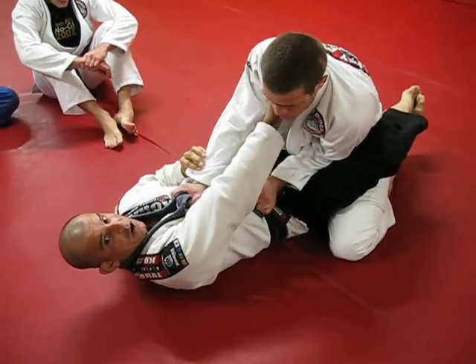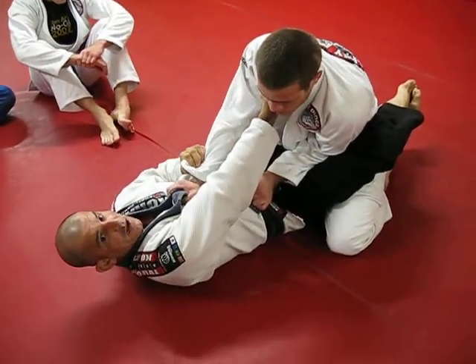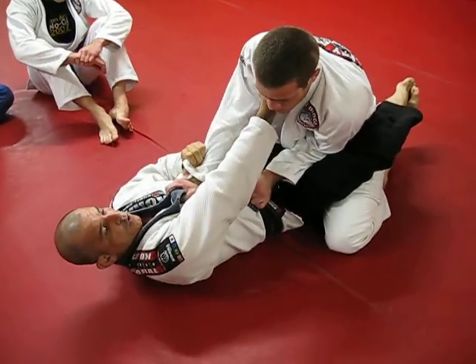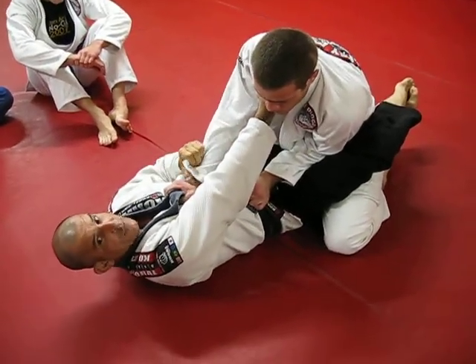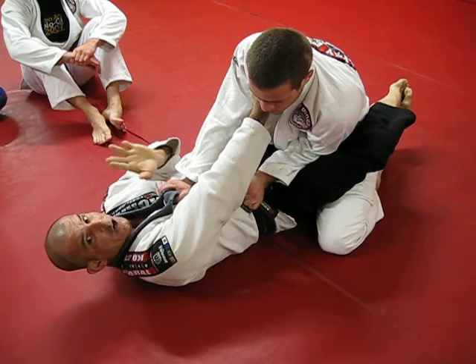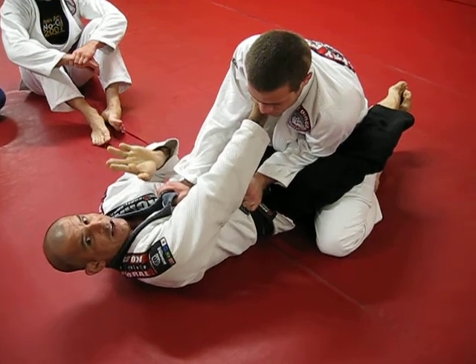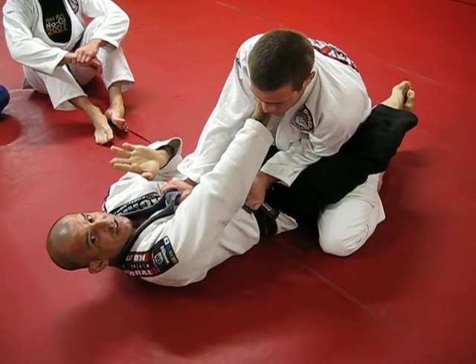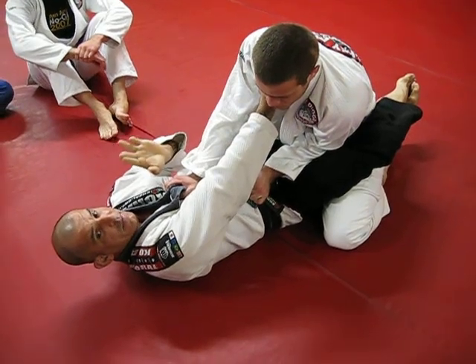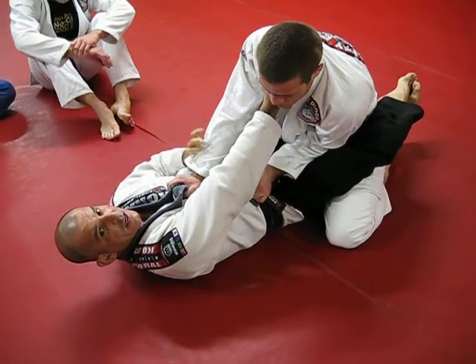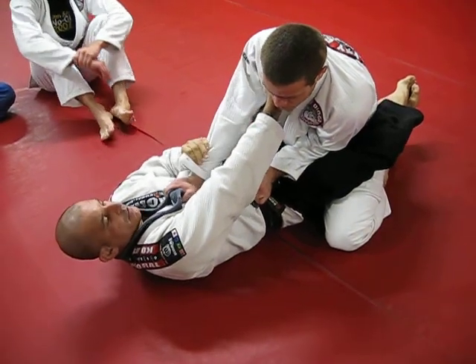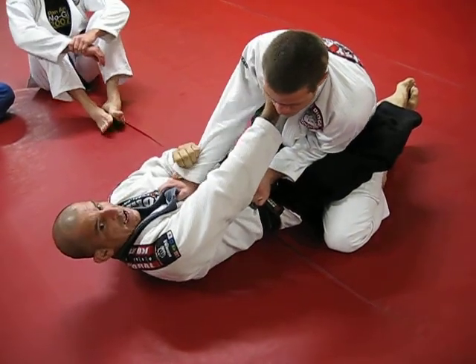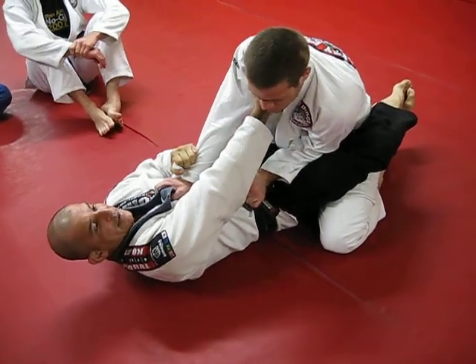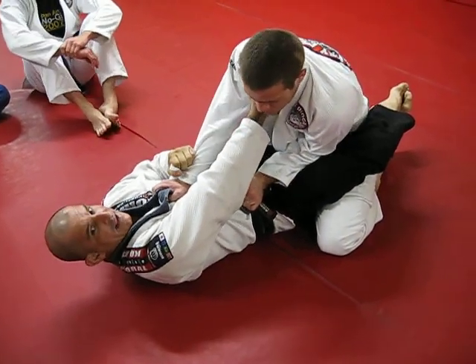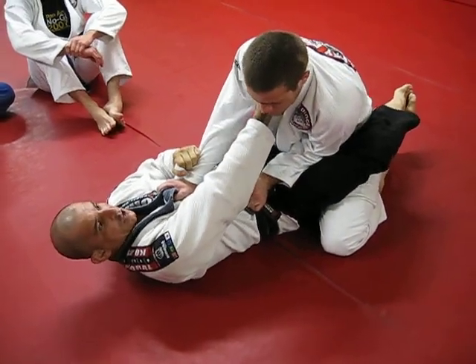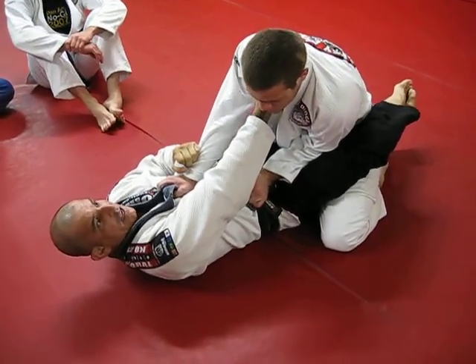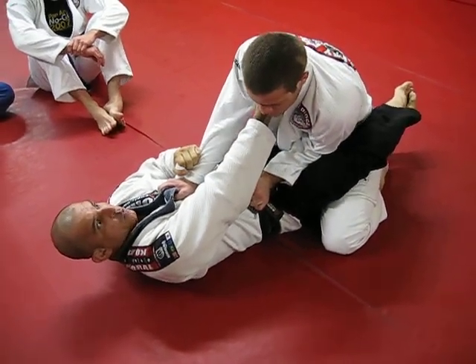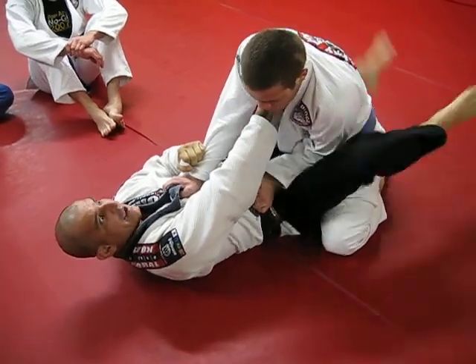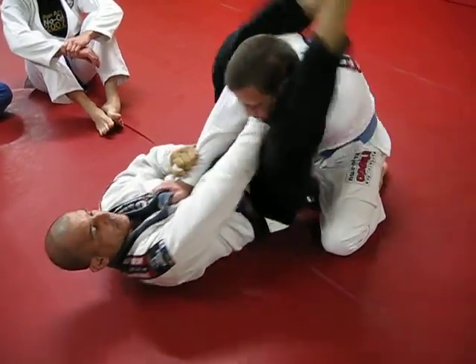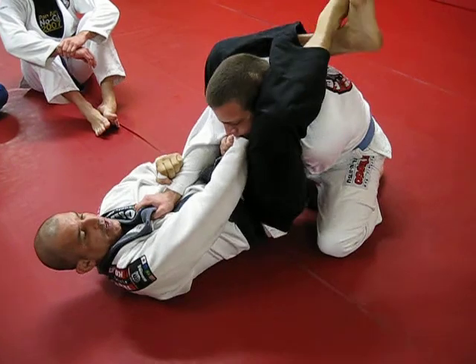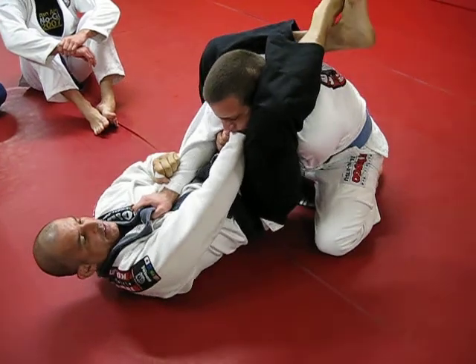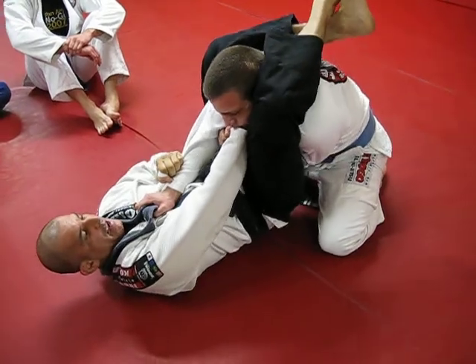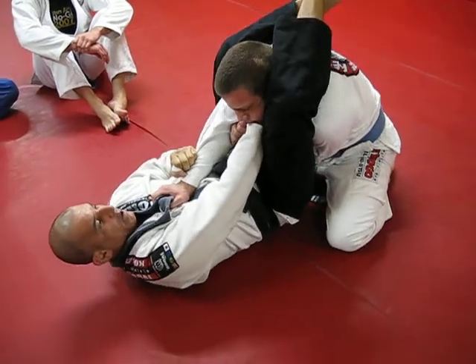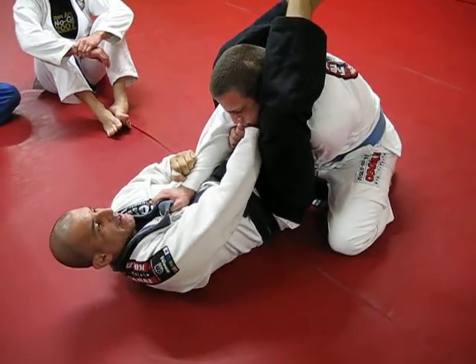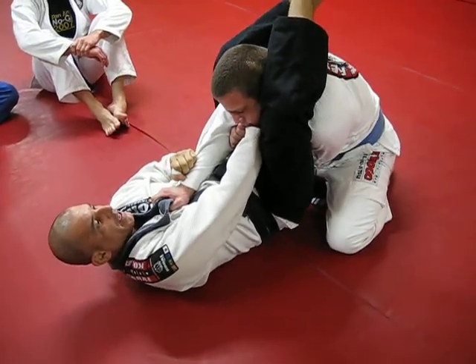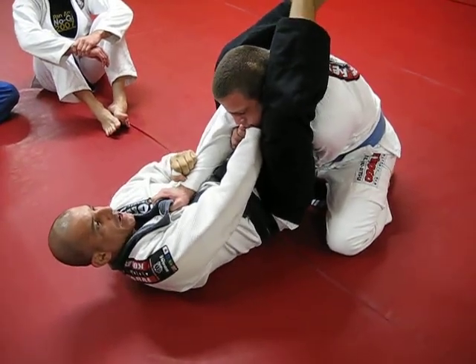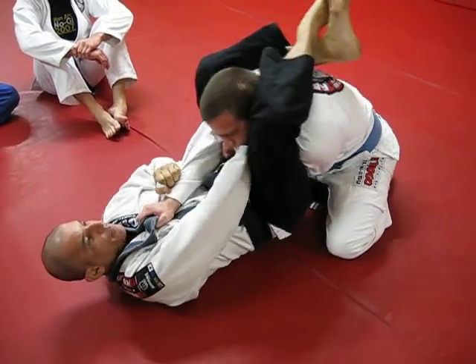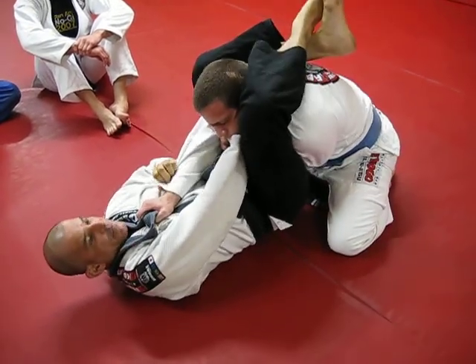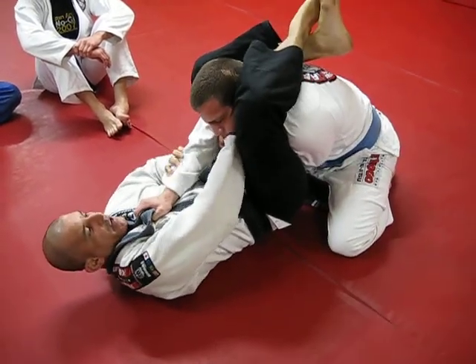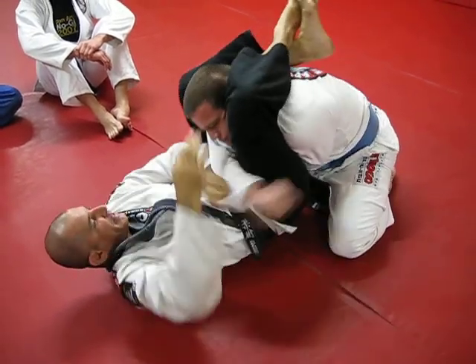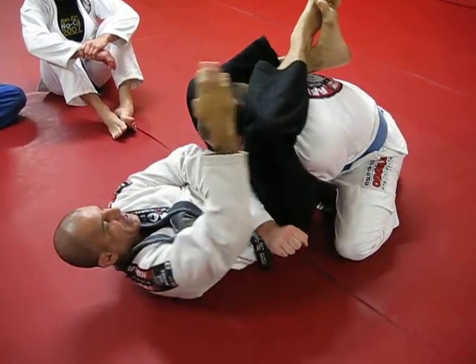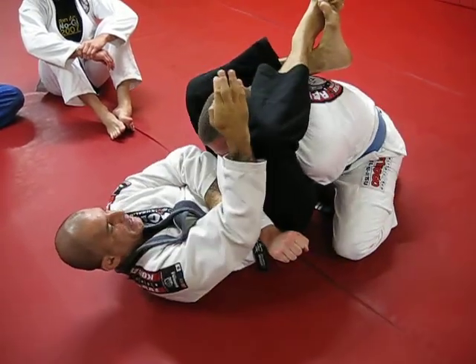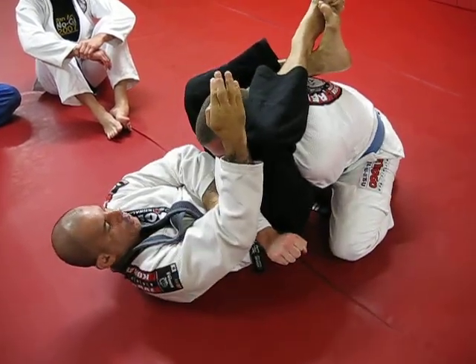What I'm doing — I'm not going to unlock 100% from the beginning. I'm going to go wide here. And when I lock here, I bring him down here. That's going to be my goal.